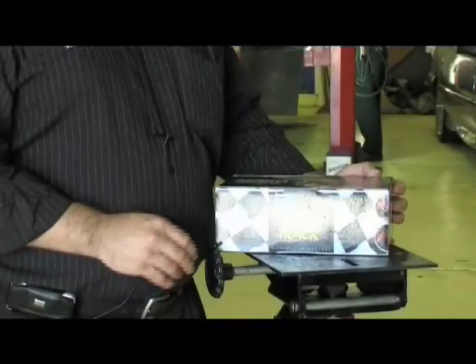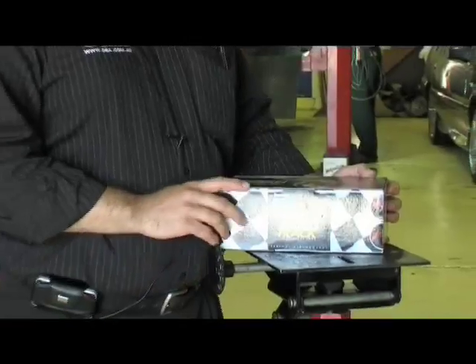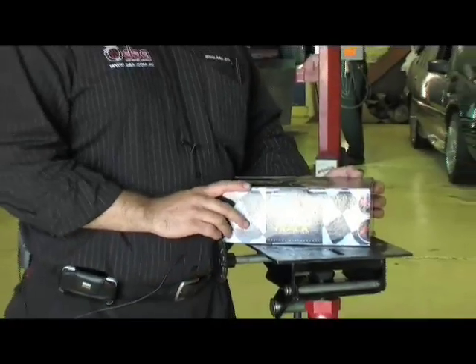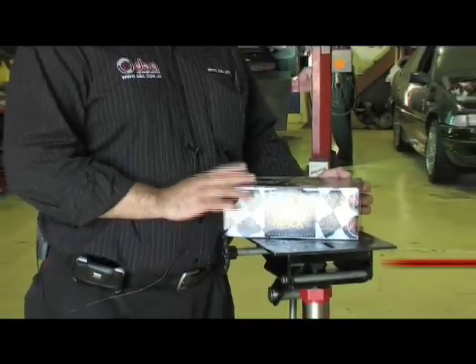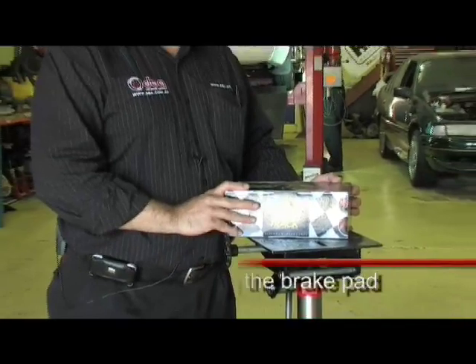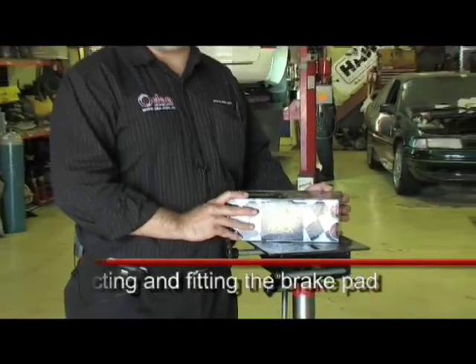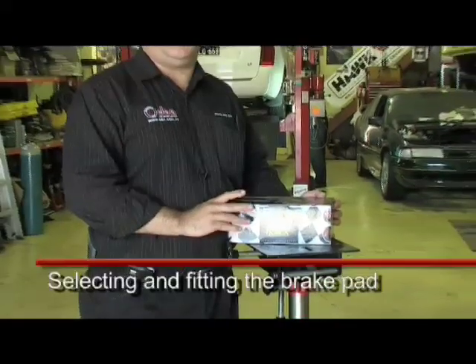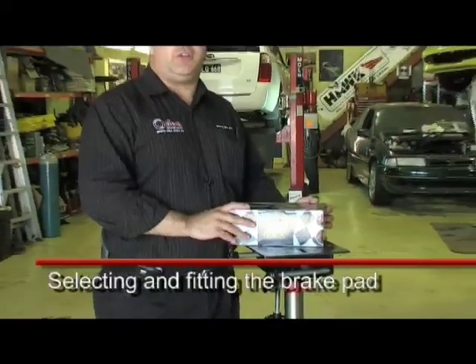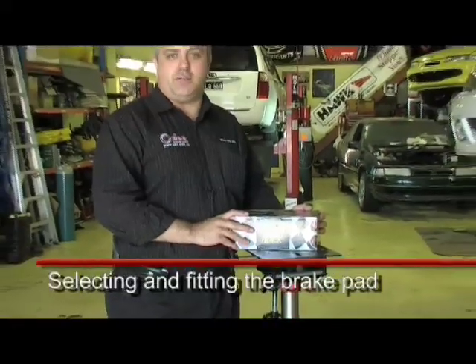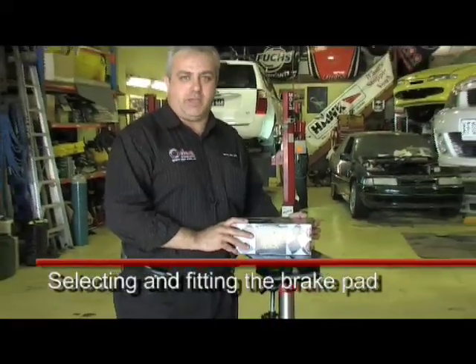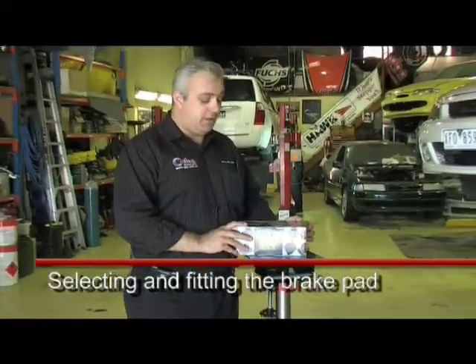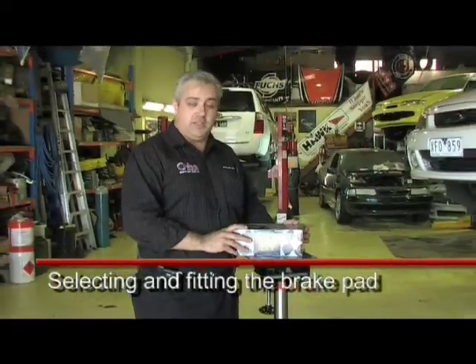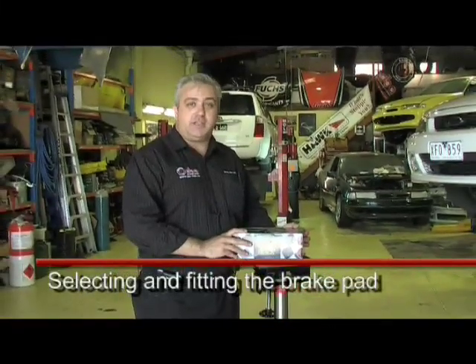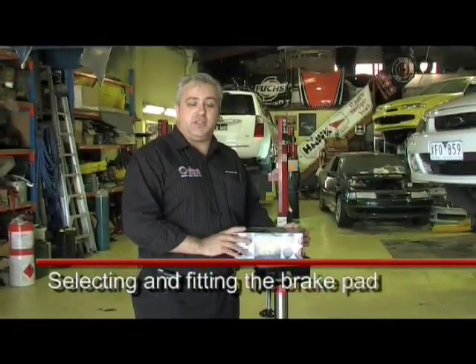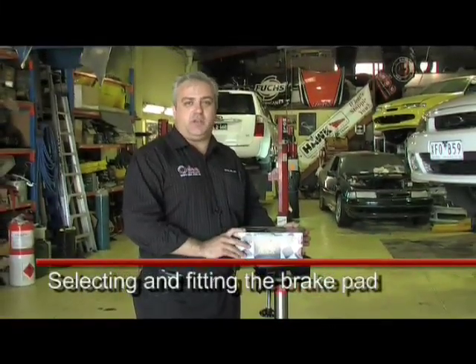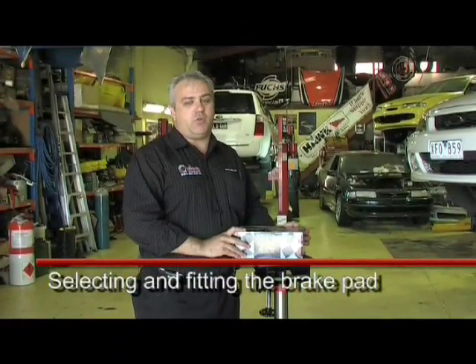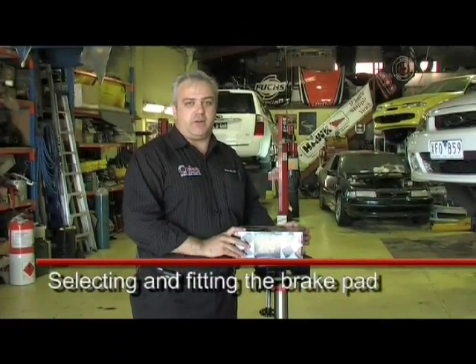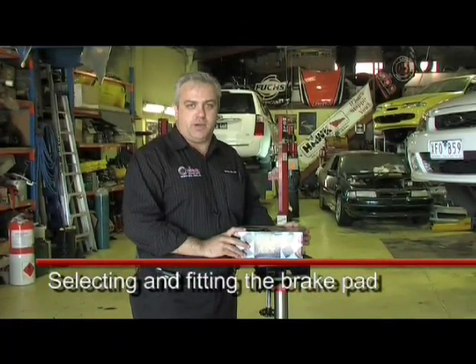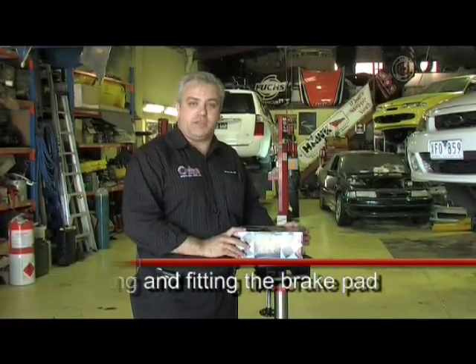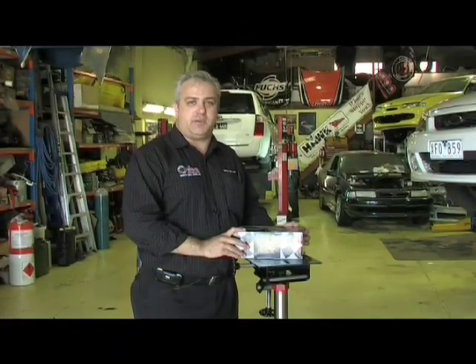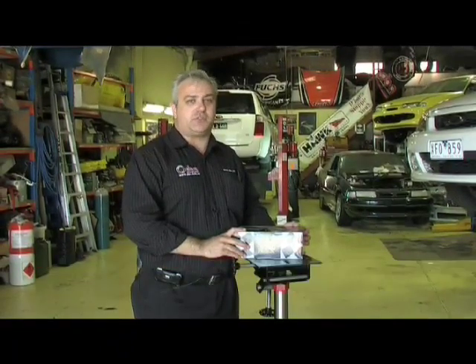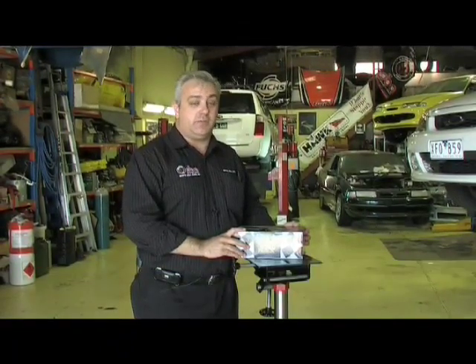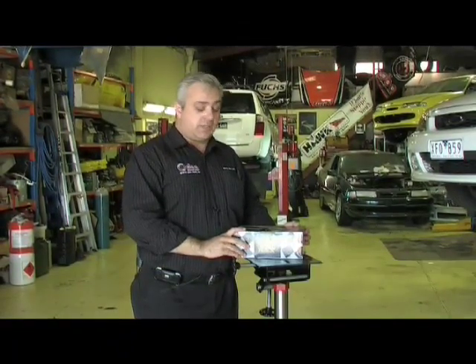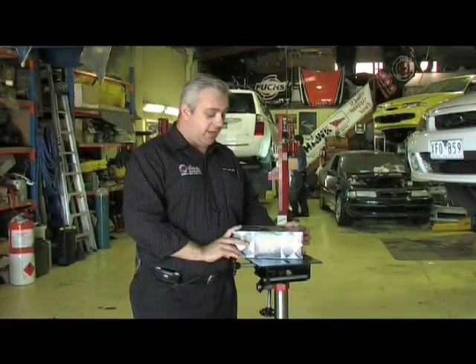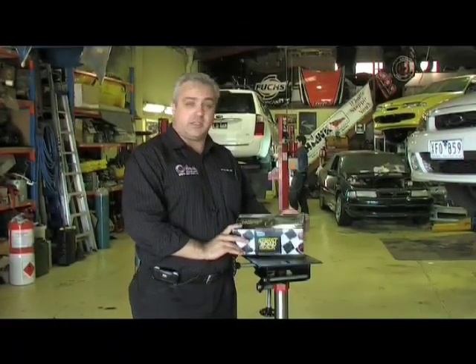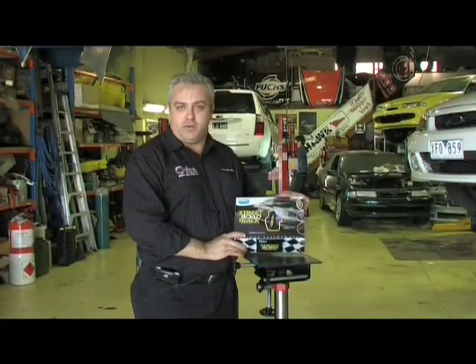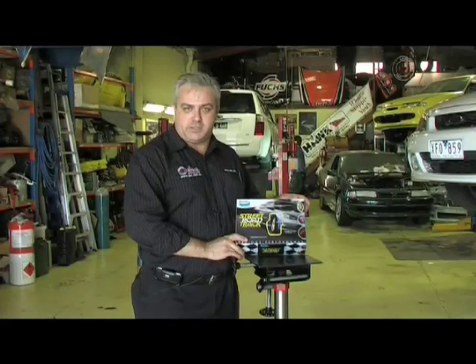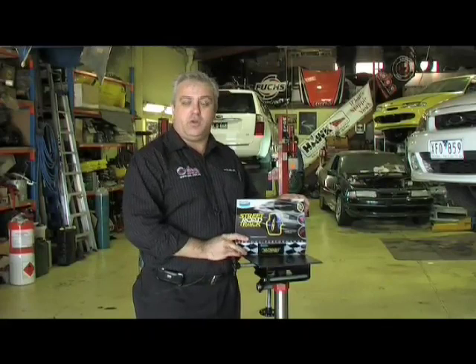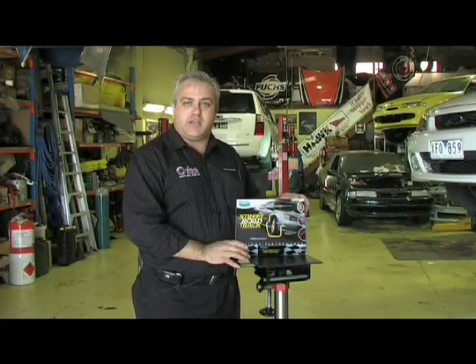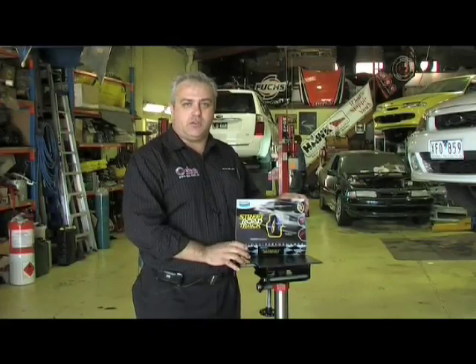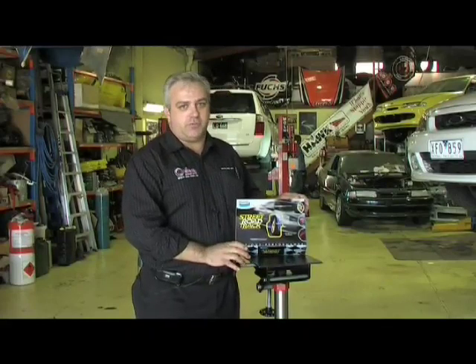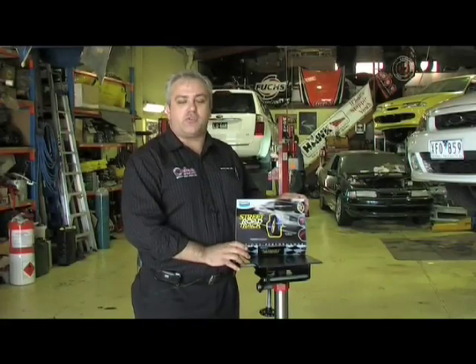It's important that we fit the right type of pad to suit the vehicle's driving application. In this case, this vehicle gets driven quite hard on the road, but also gets some occasional track time. So today, we're actually going to fit Bendix's new SRT, or Street Road and Track.